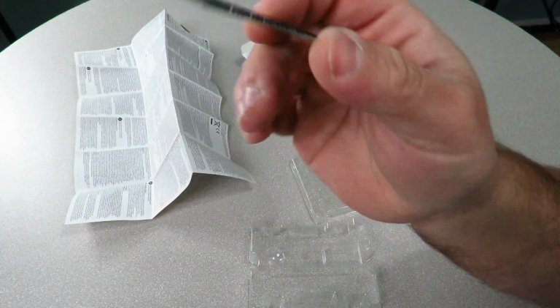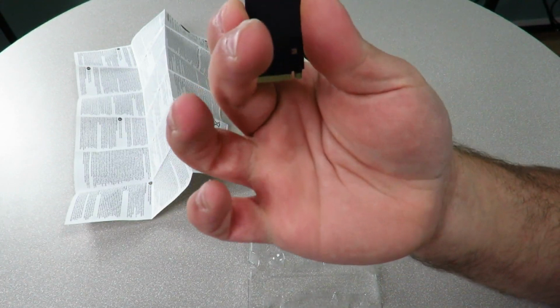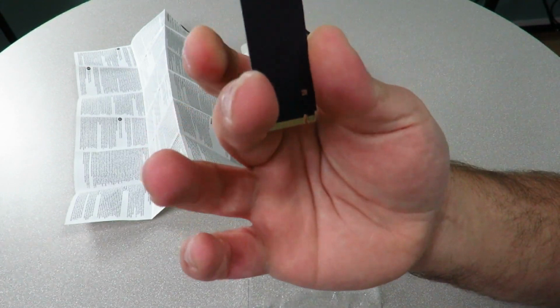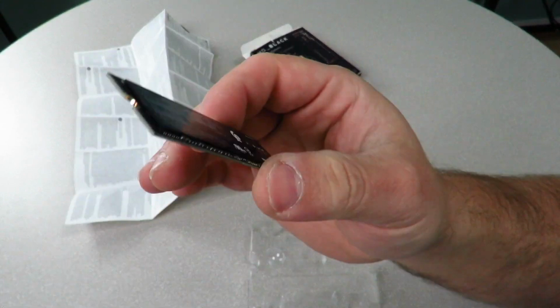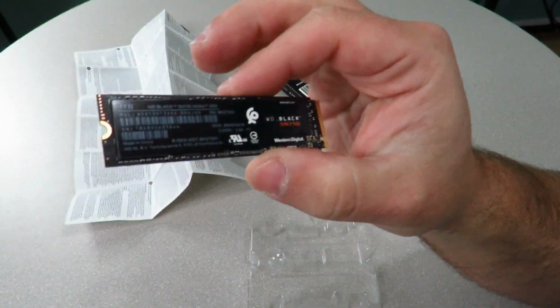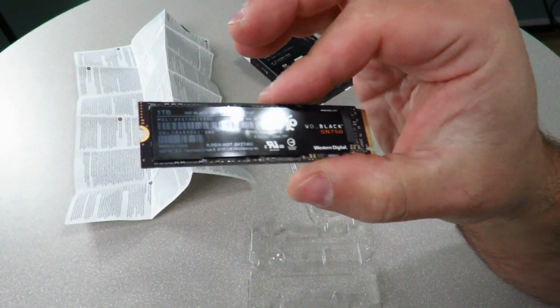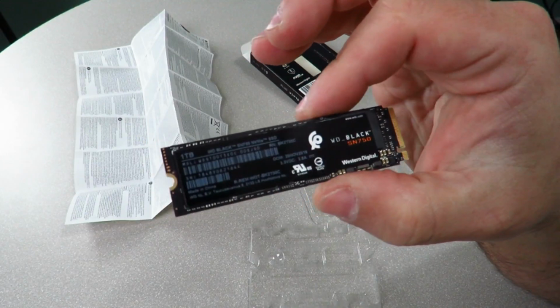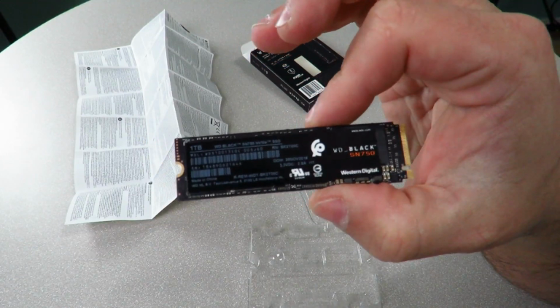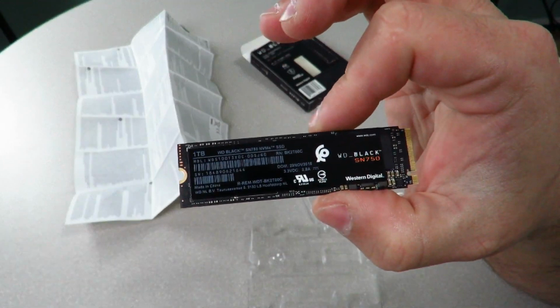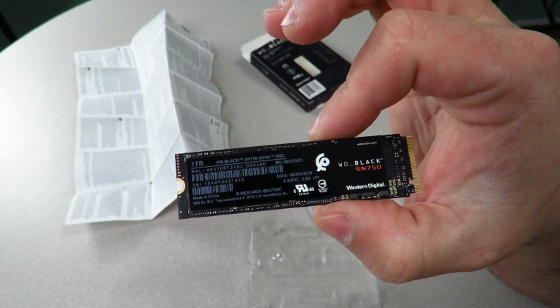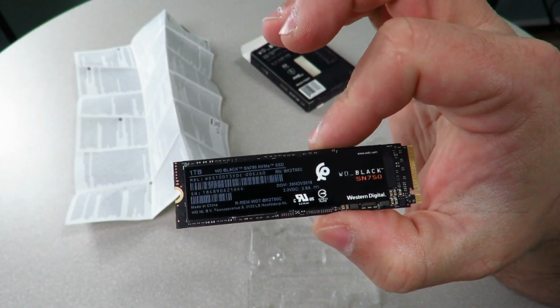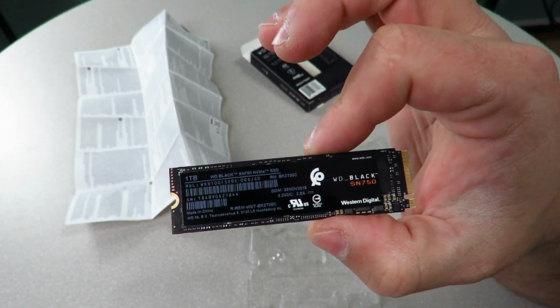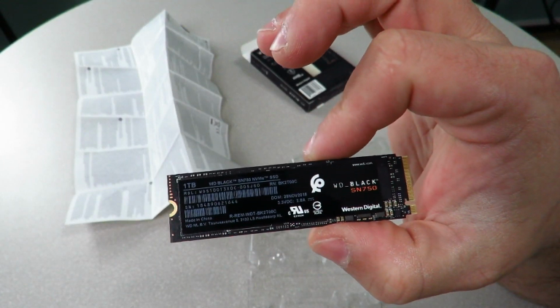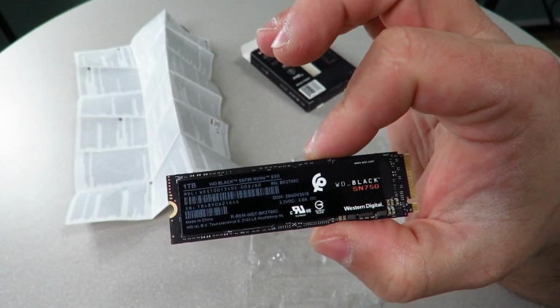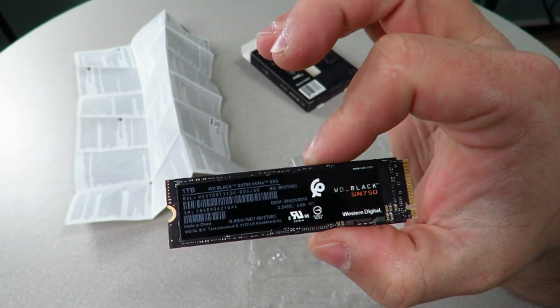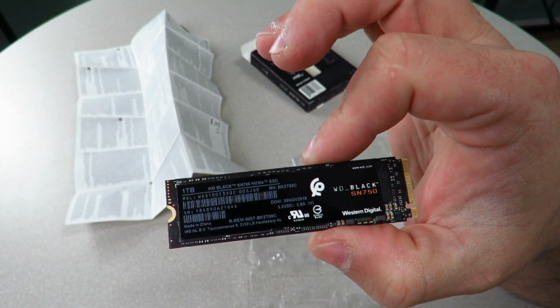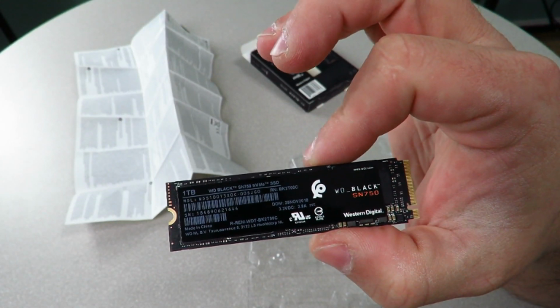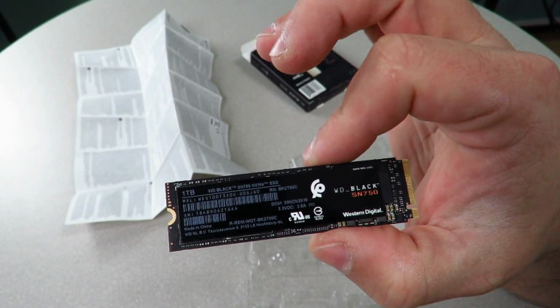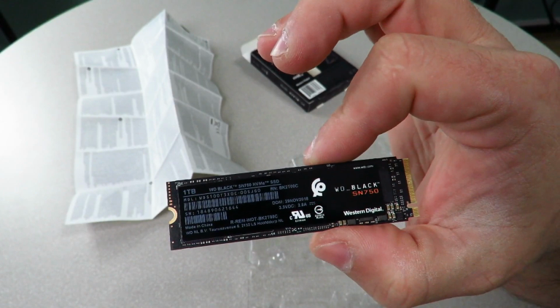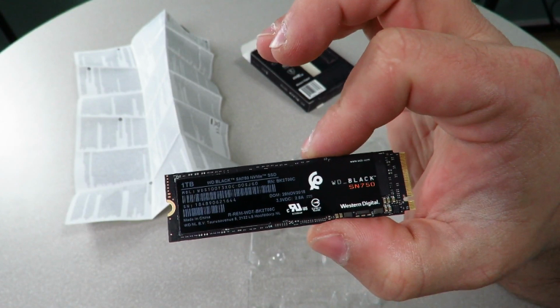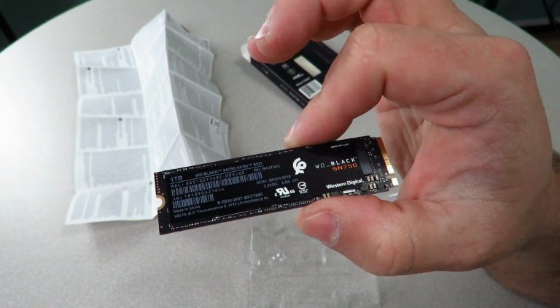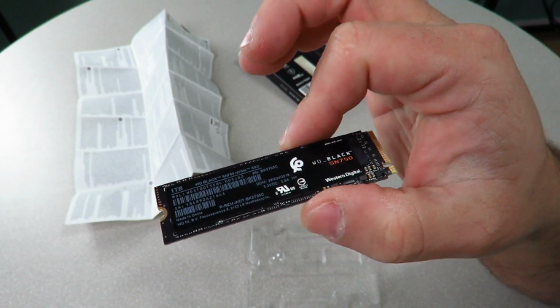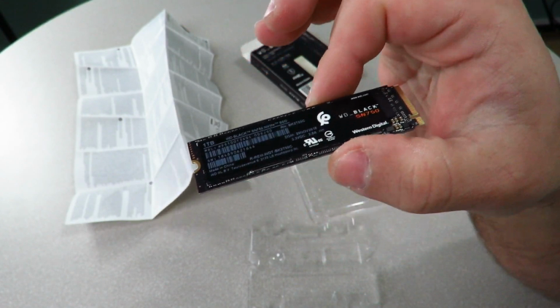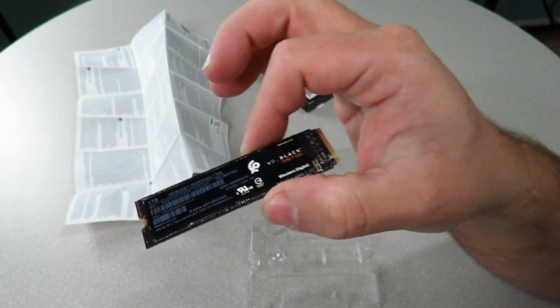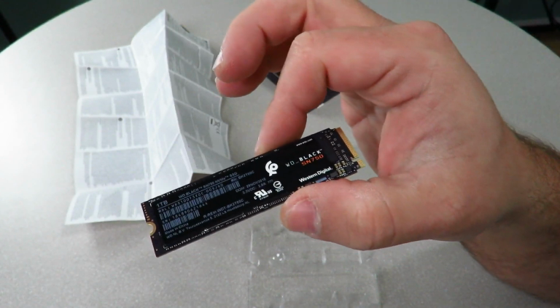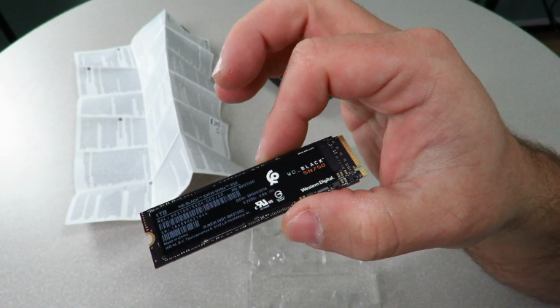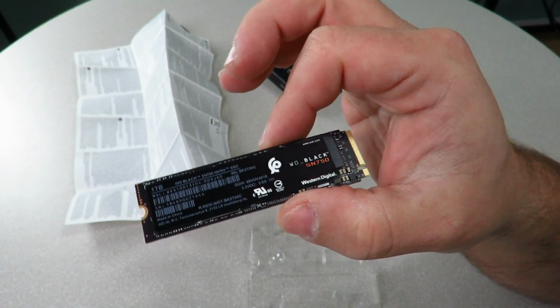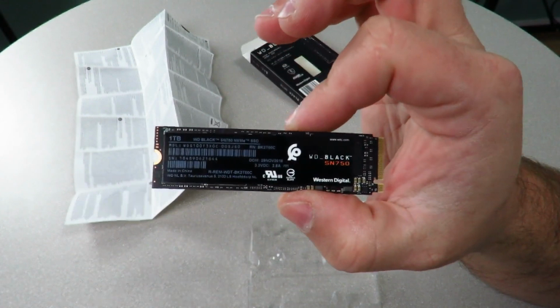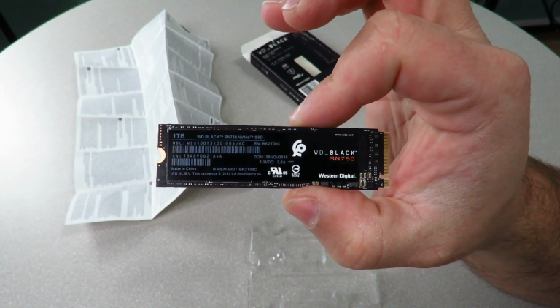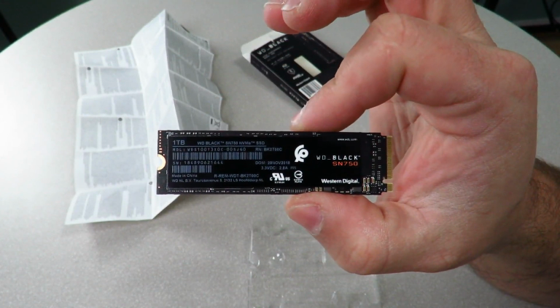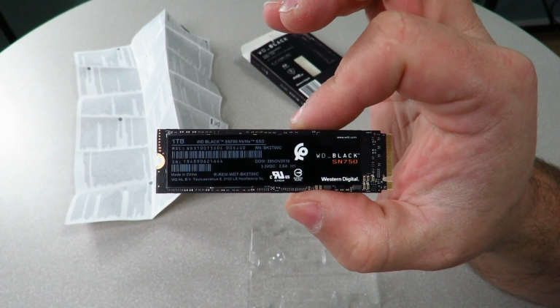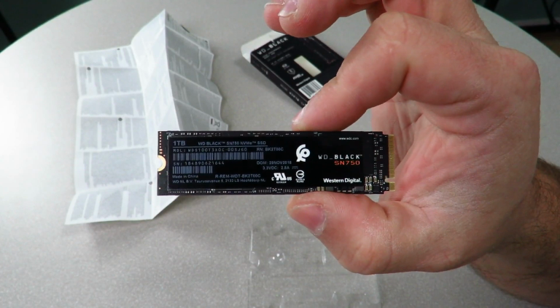Again, this is going to be featured in the Darkest Light build, and I will bring you a lot of performance content as well as a build video so you guys can see exactly how to install this. Iggy out — see you guys.